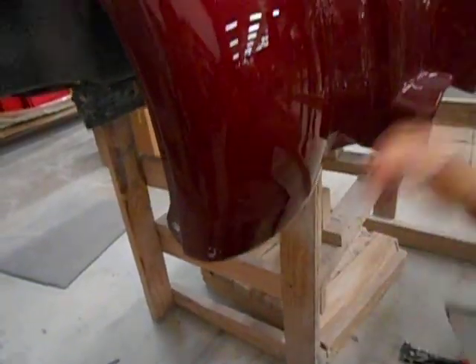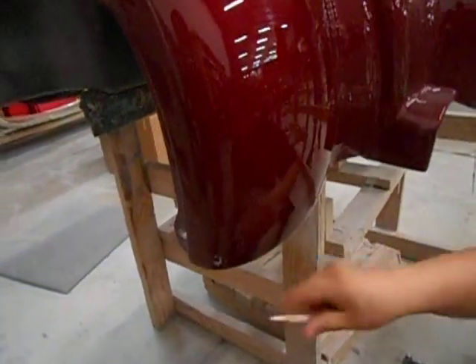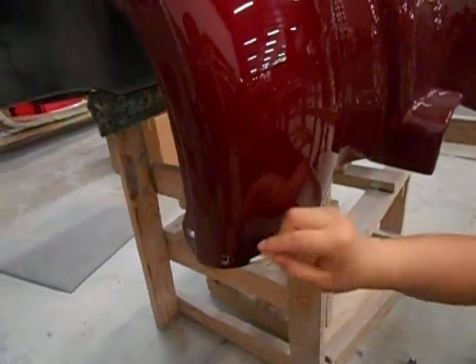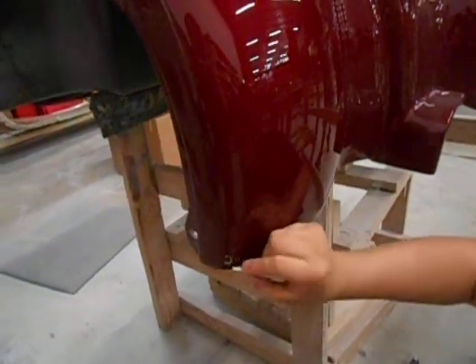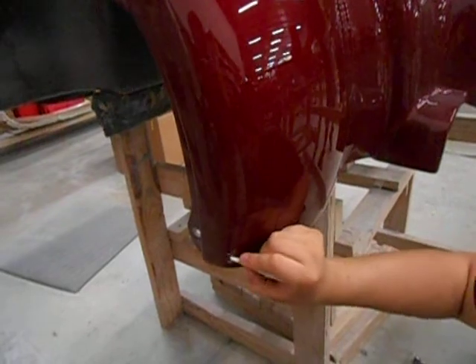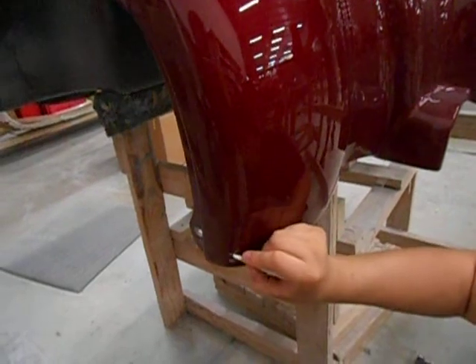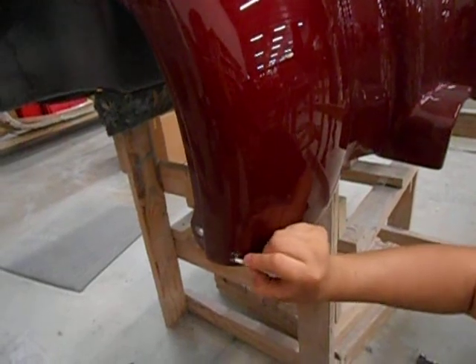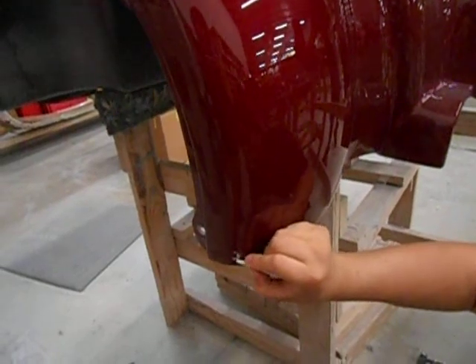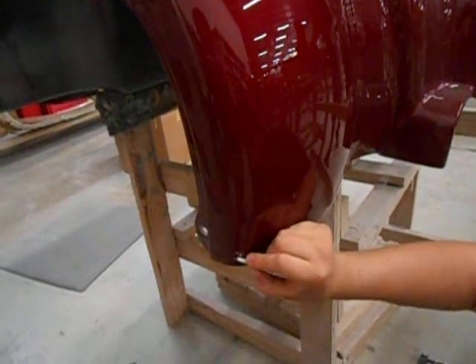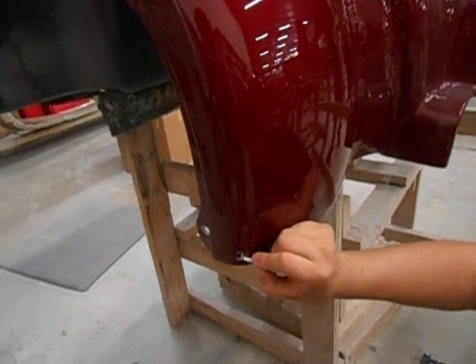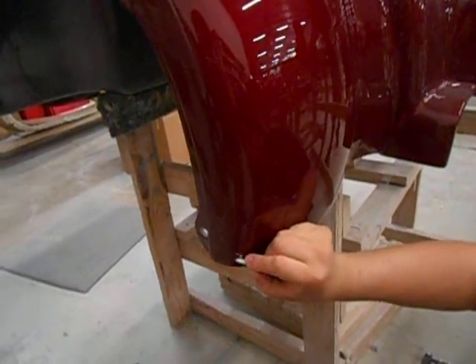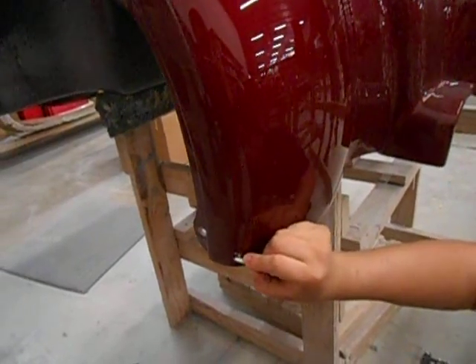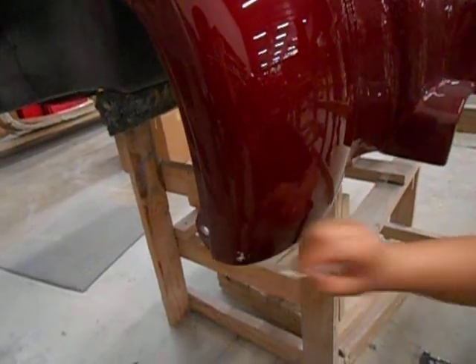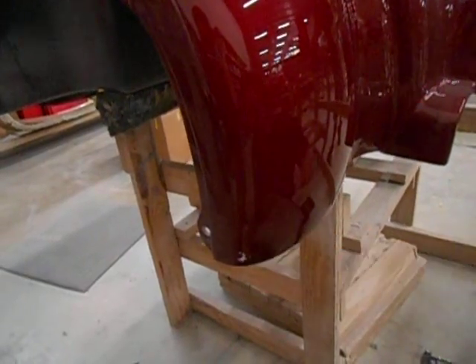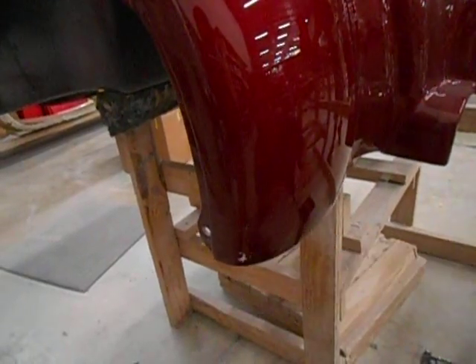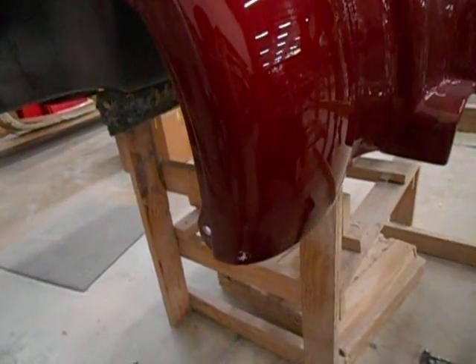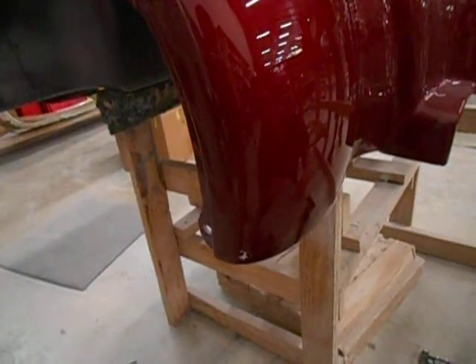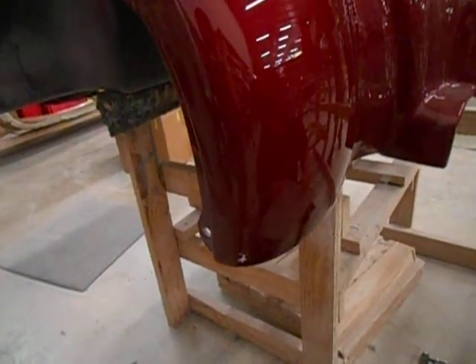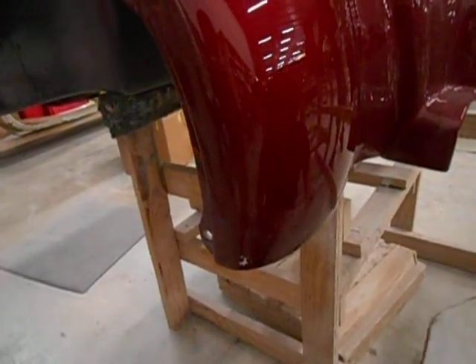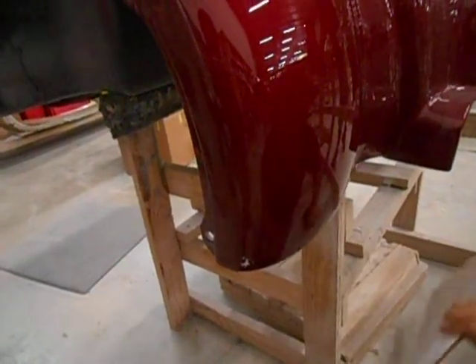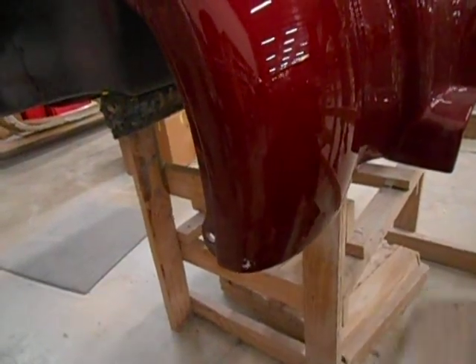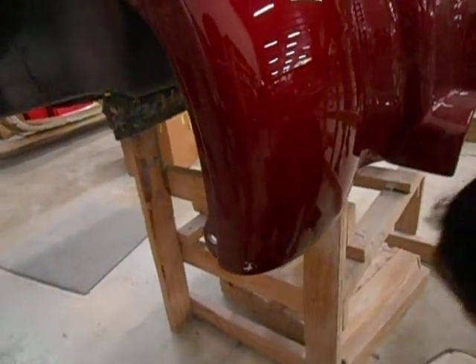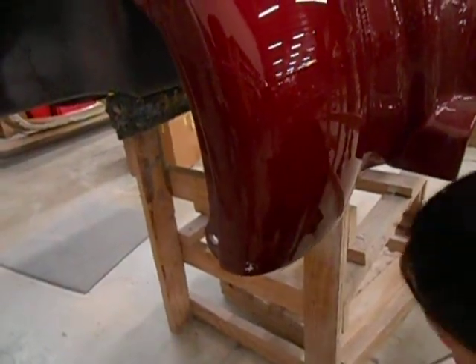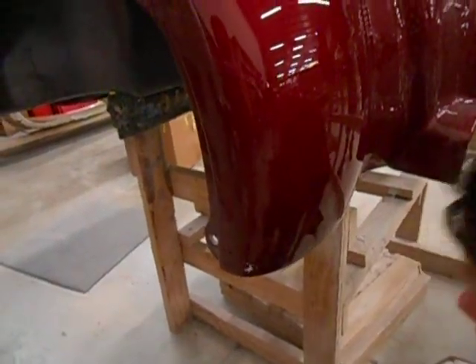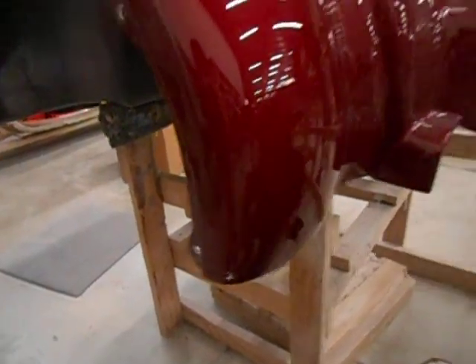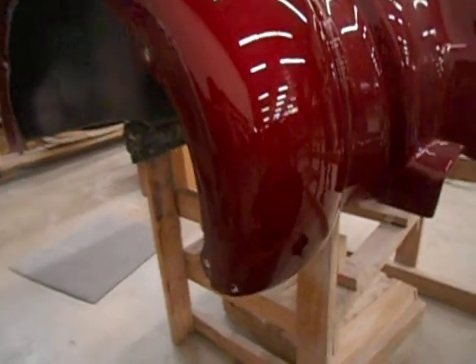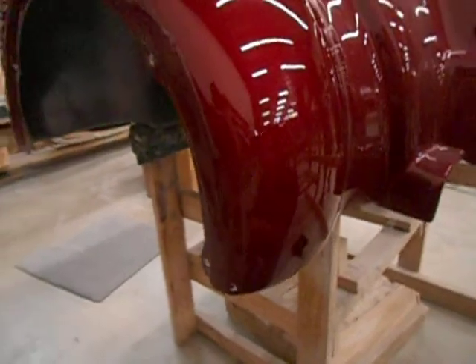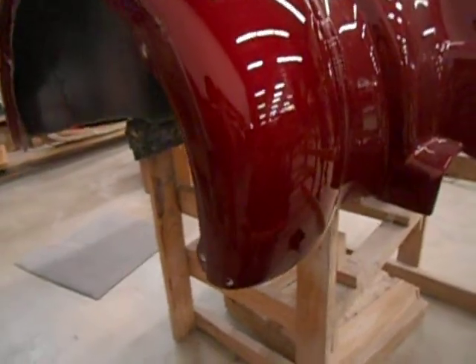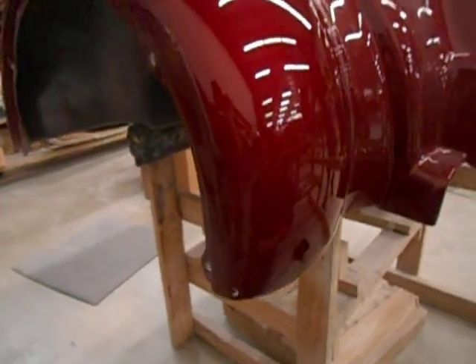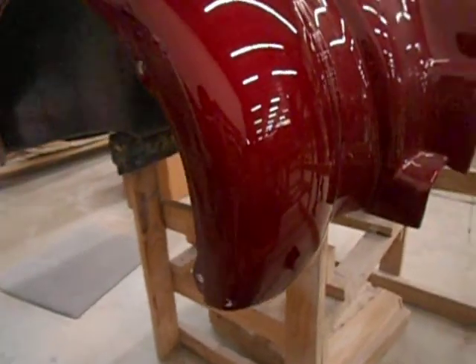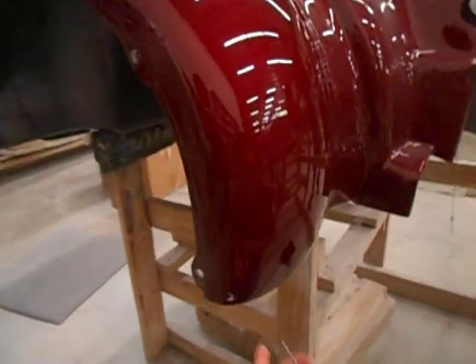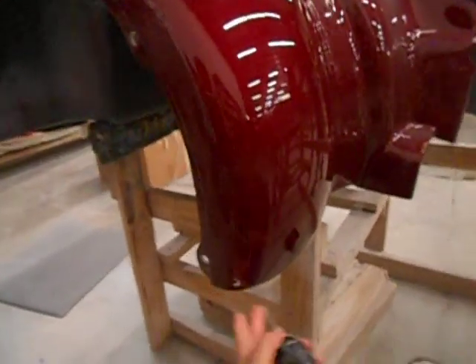So then you're going to mark that area so you can see it clearly, and then you will drill a hole.